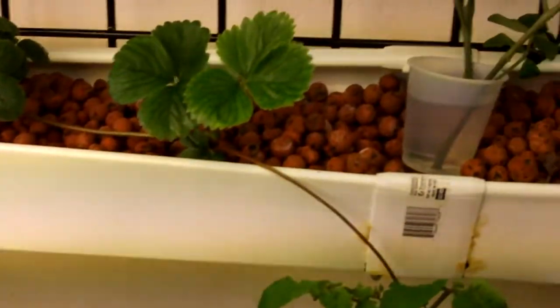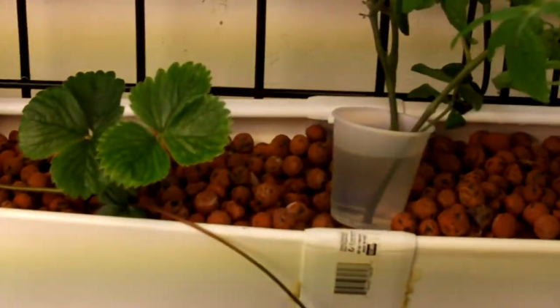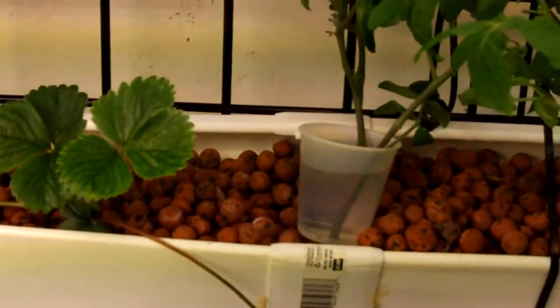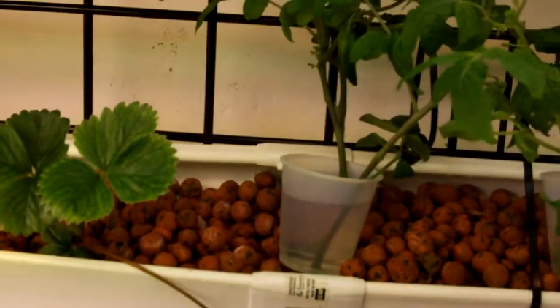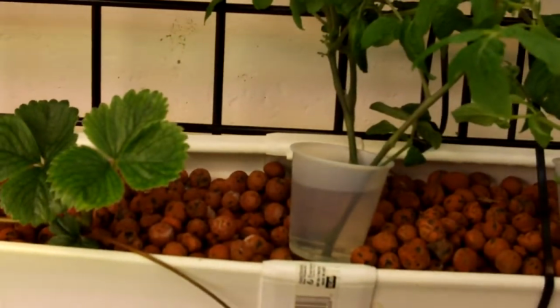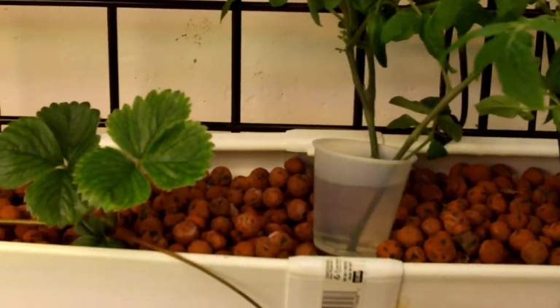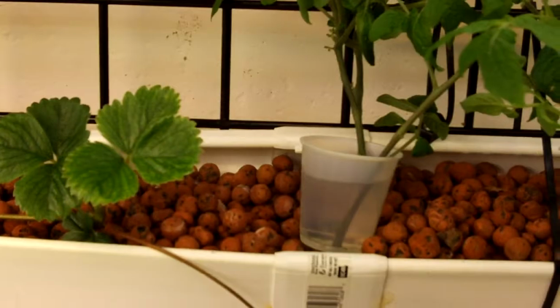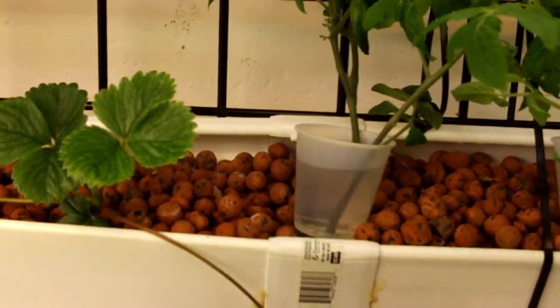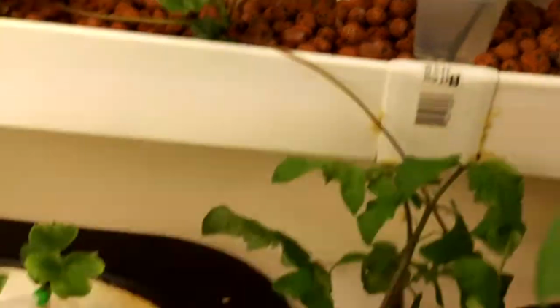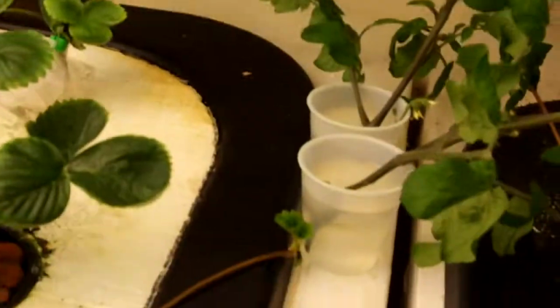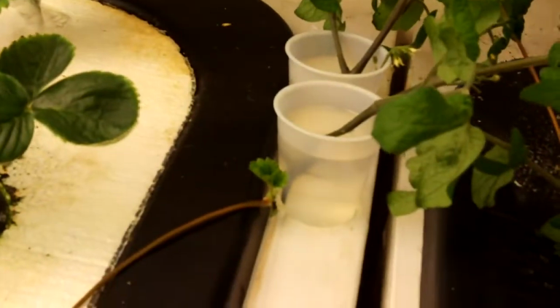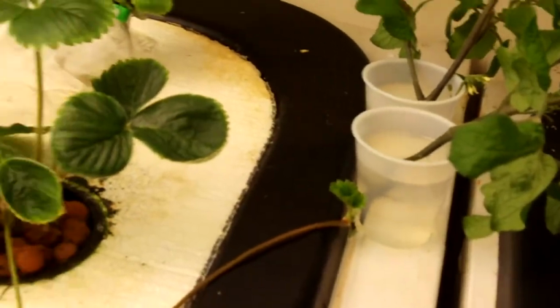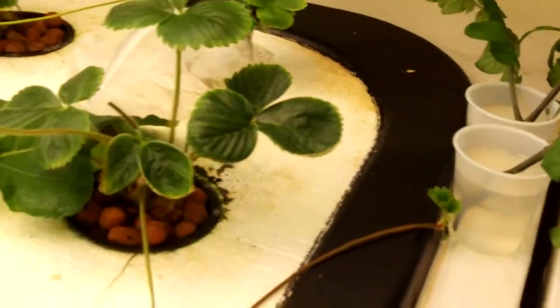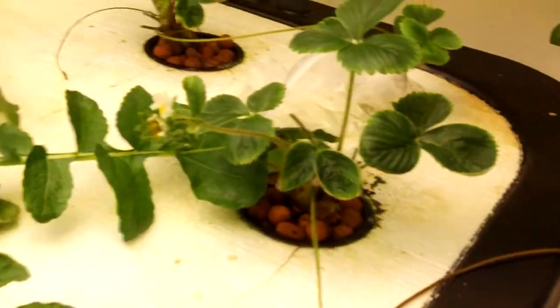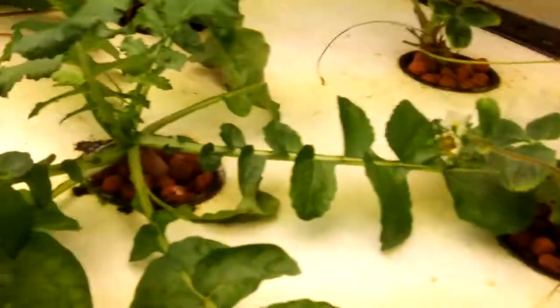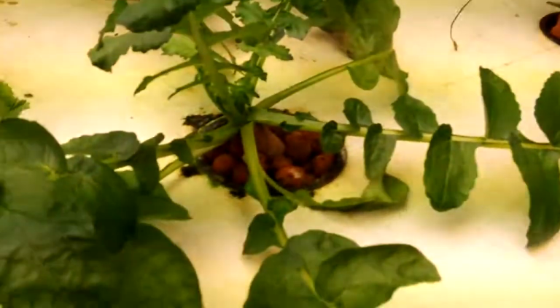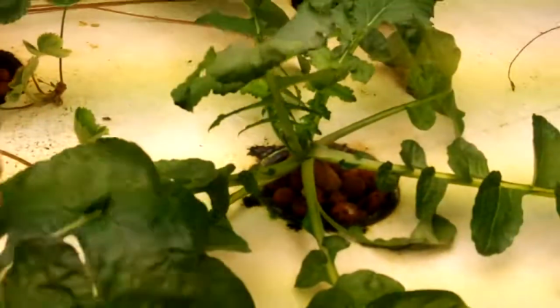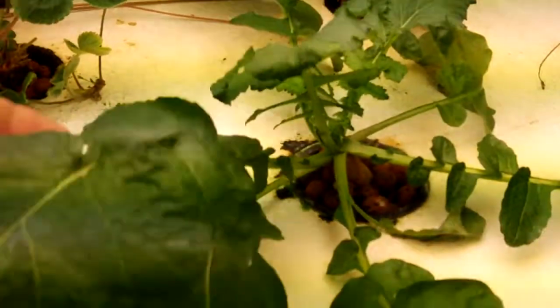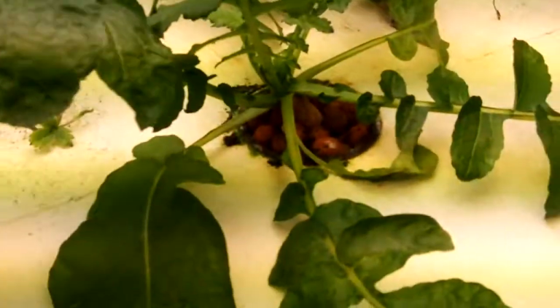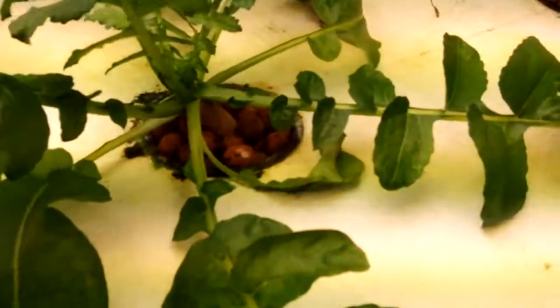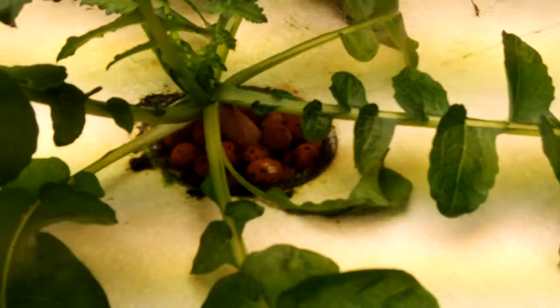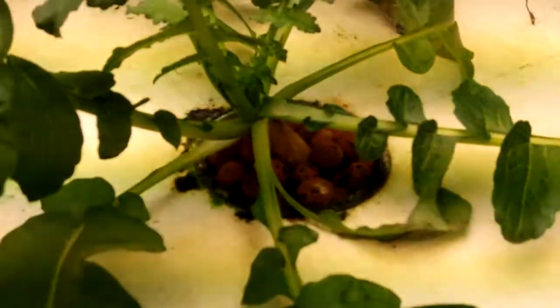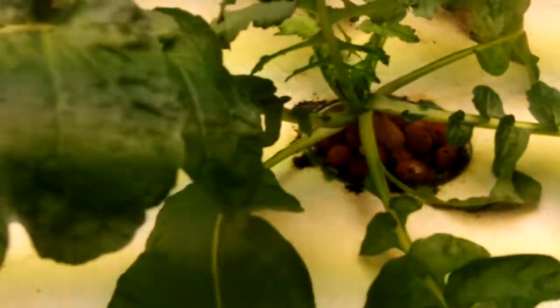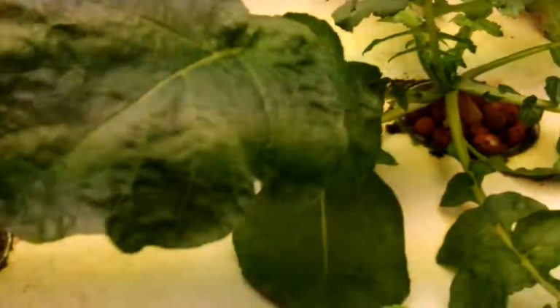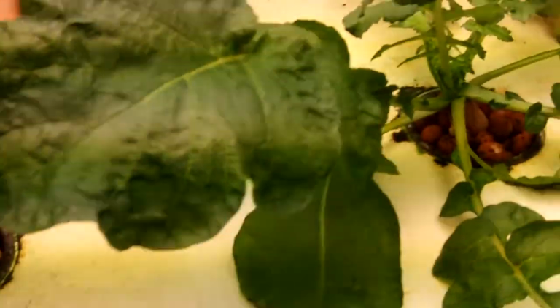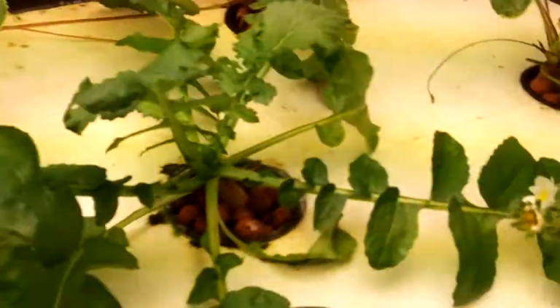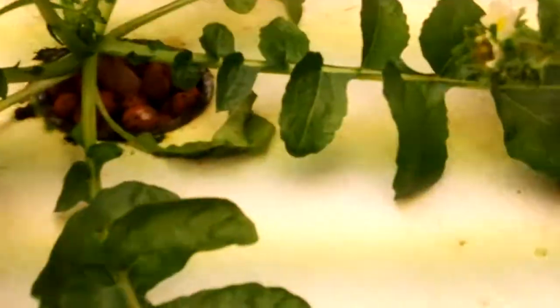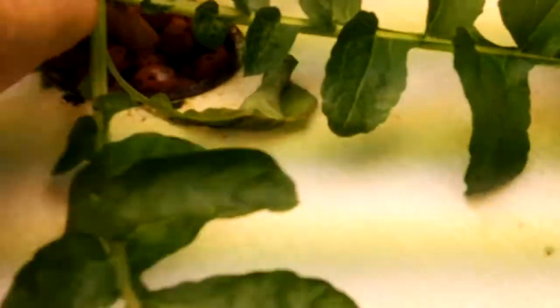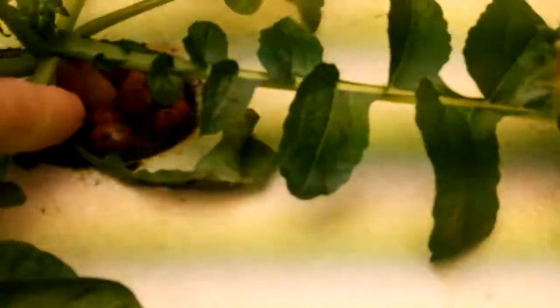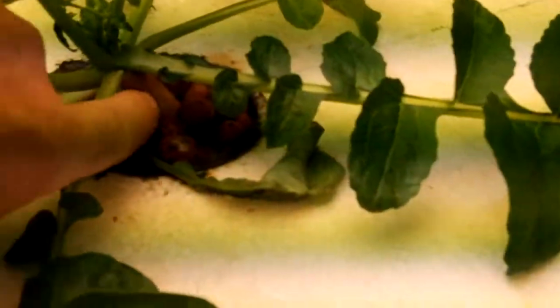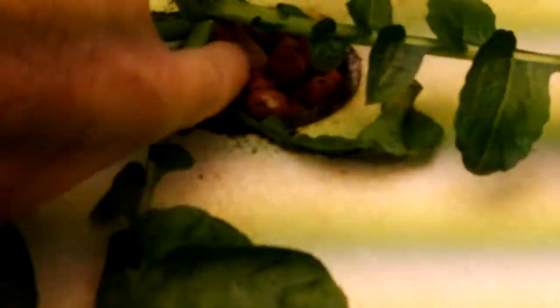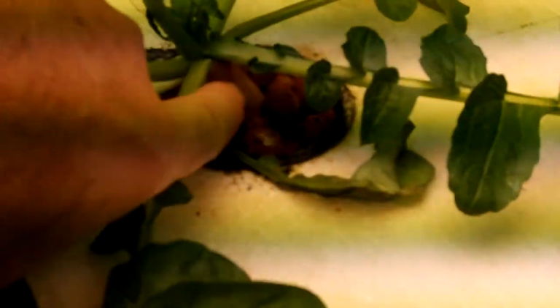A couple little cherry tomato clippings I'm starting to root. There's a huge radish growing here — huge radish. I think I can see part of it down here.